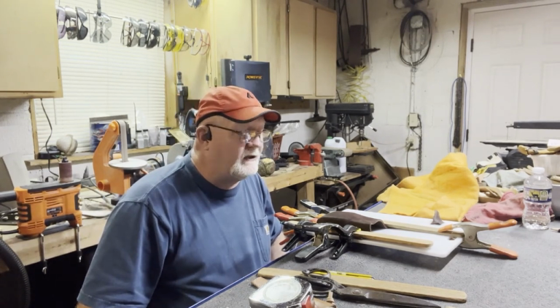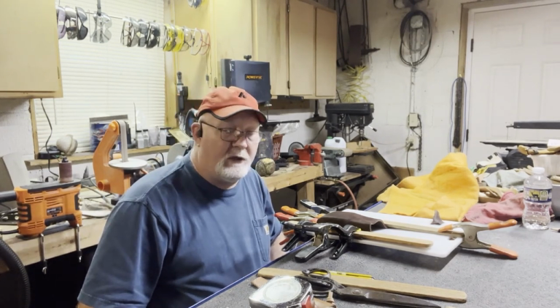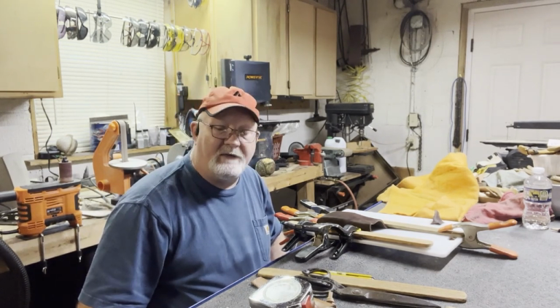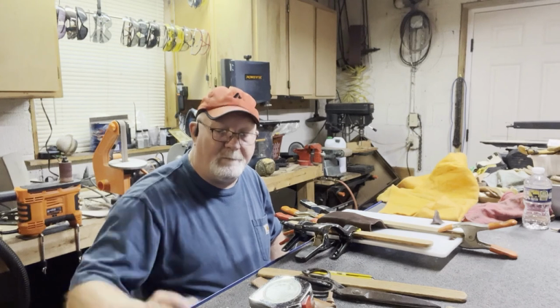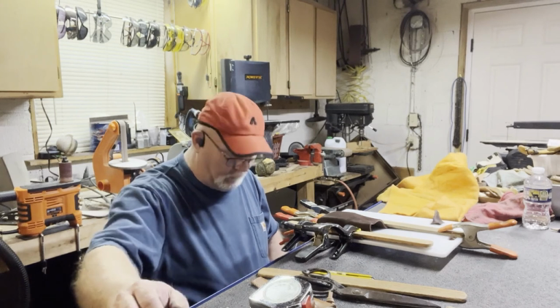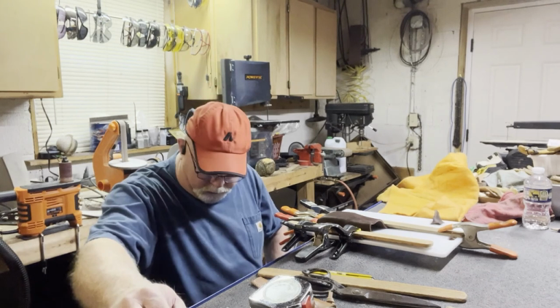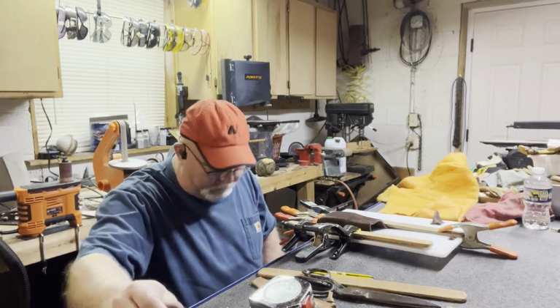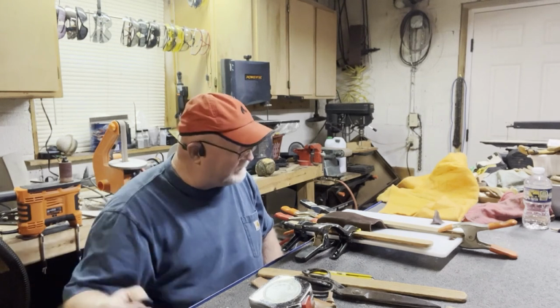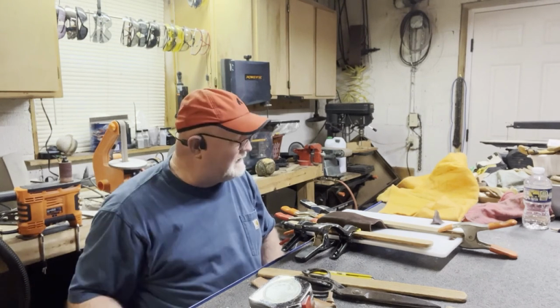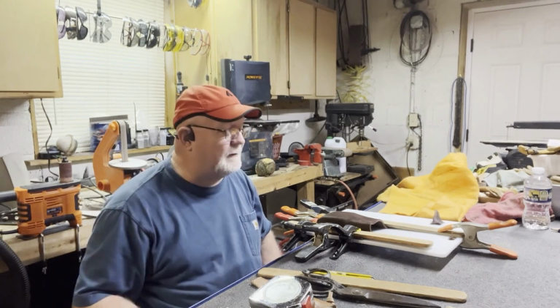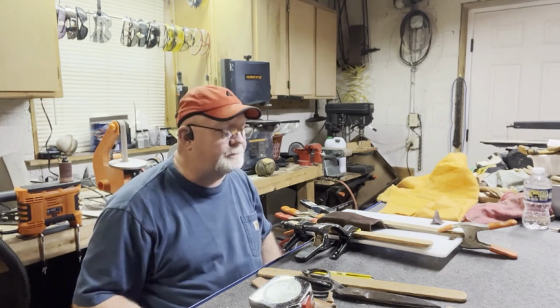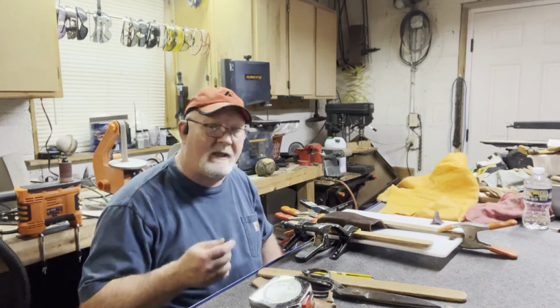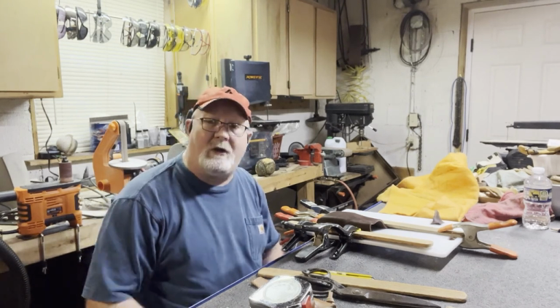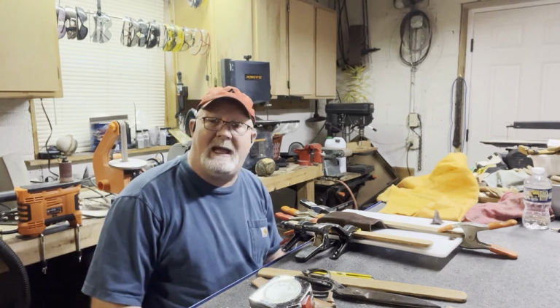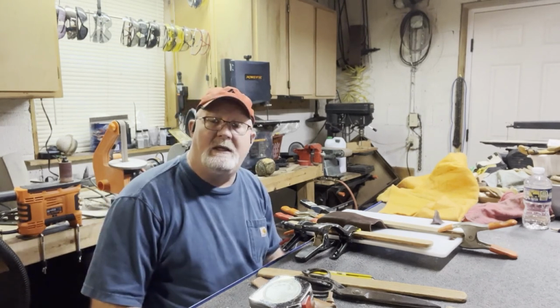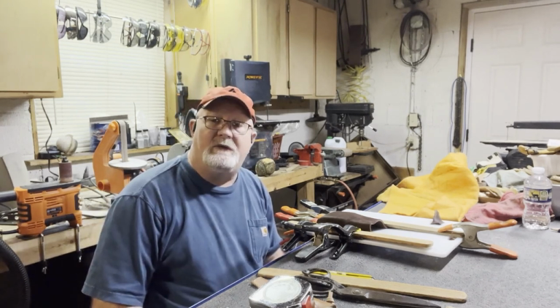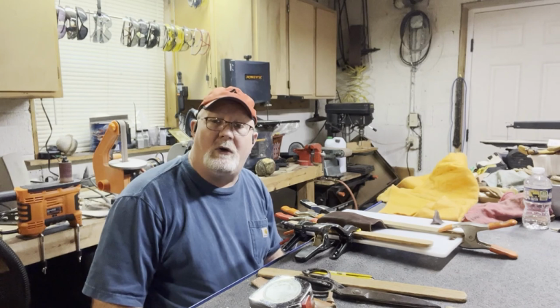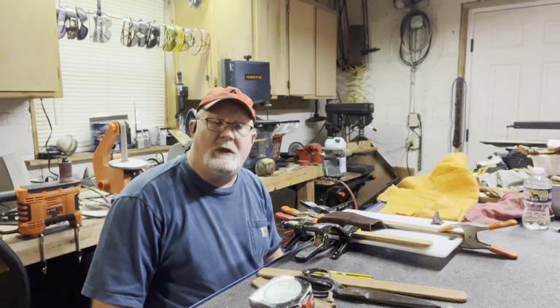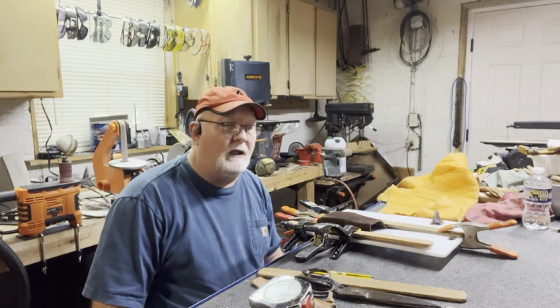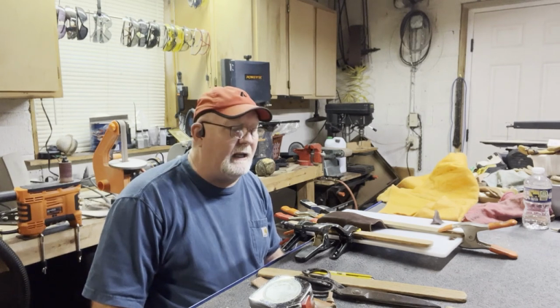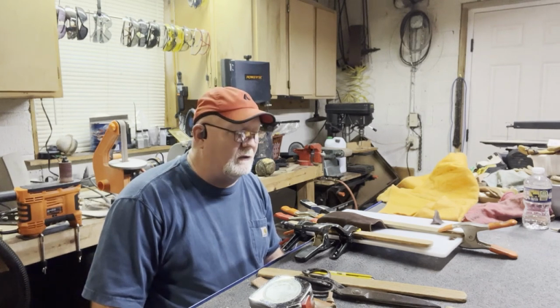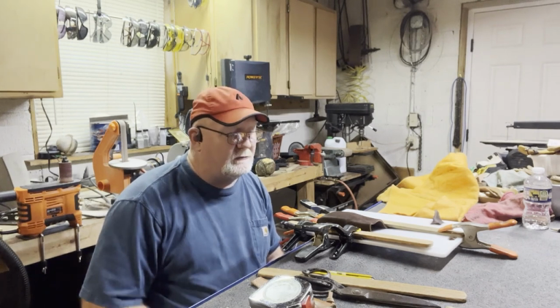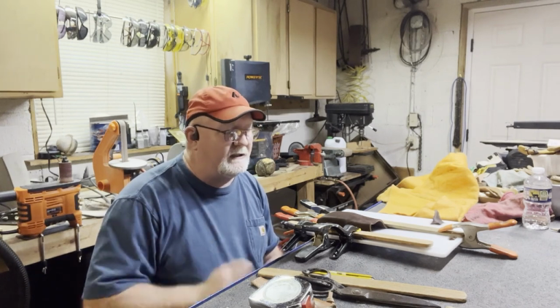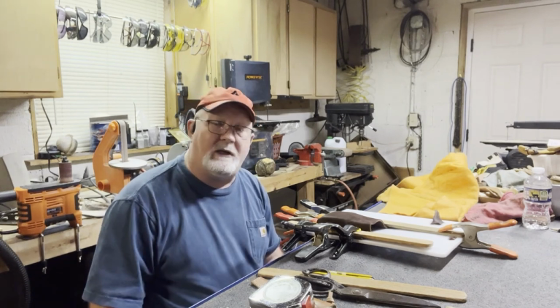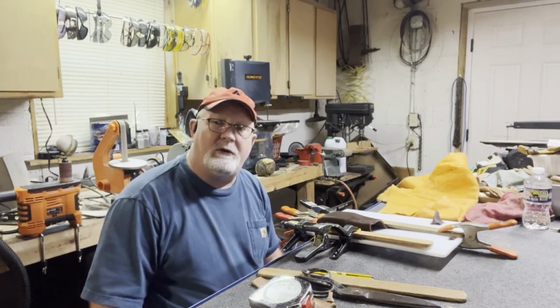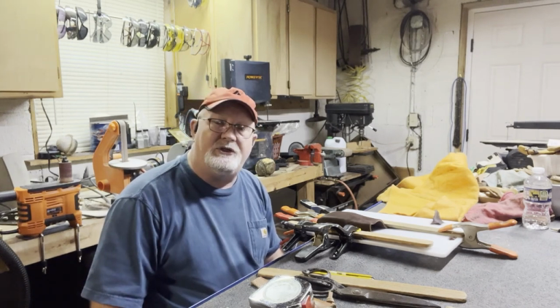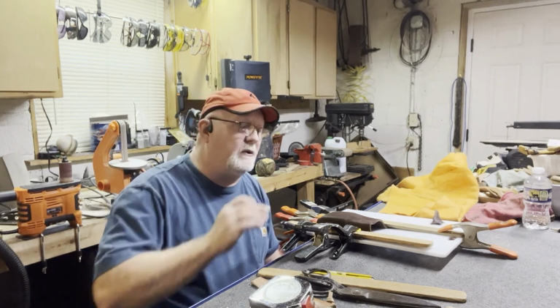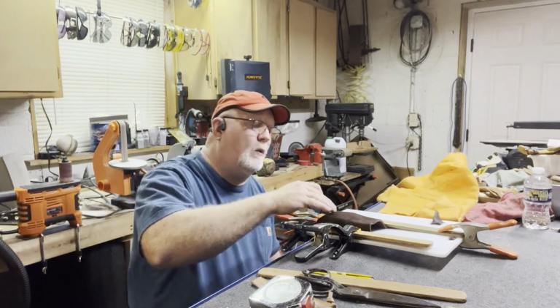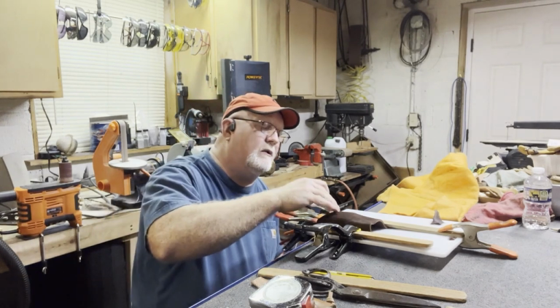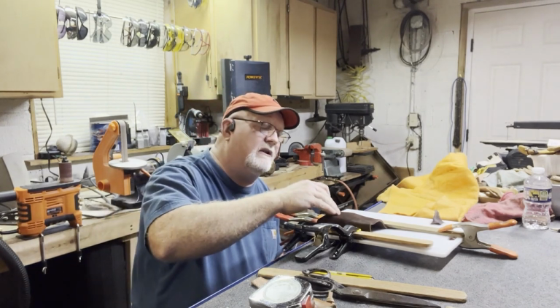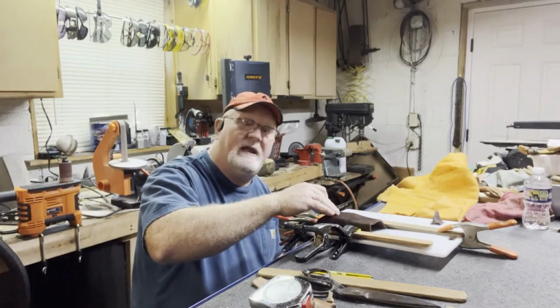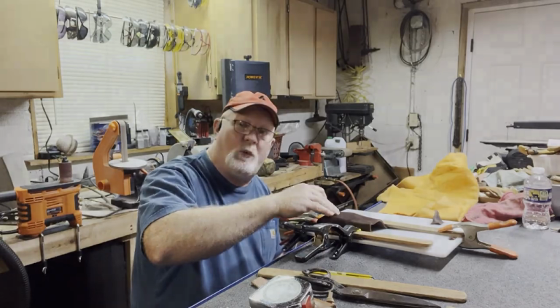We're going to cut the video off now. I'll come back tomorrow and take this thing apart to show you how well it has formed.